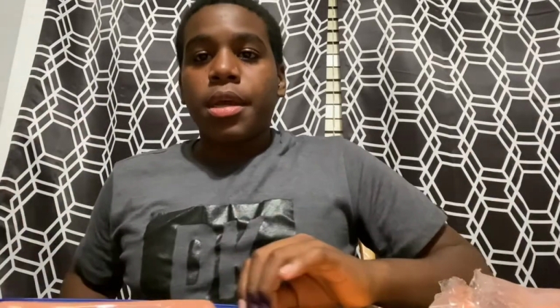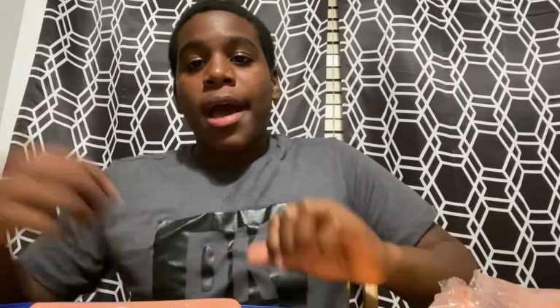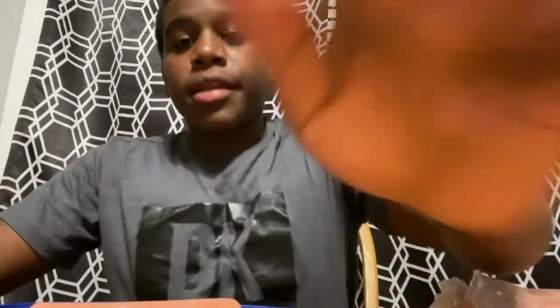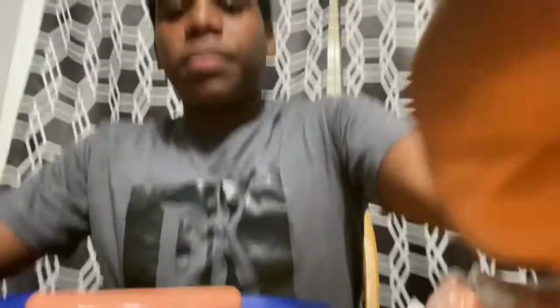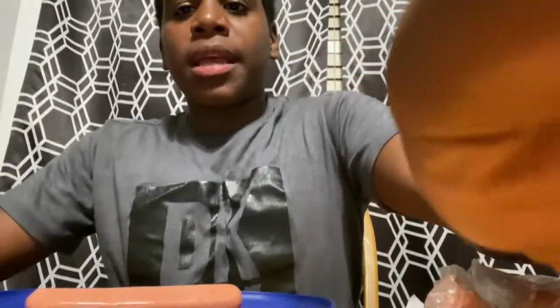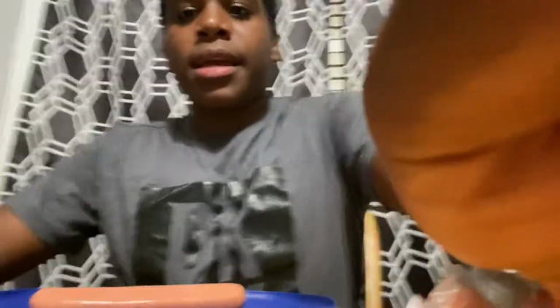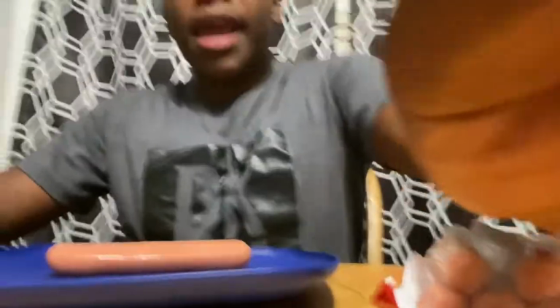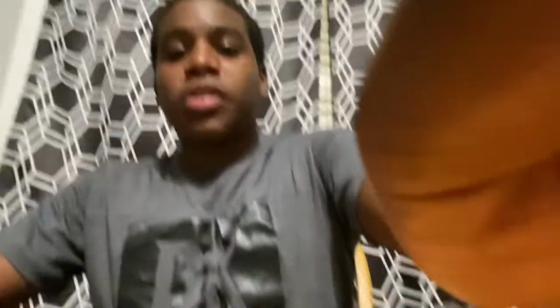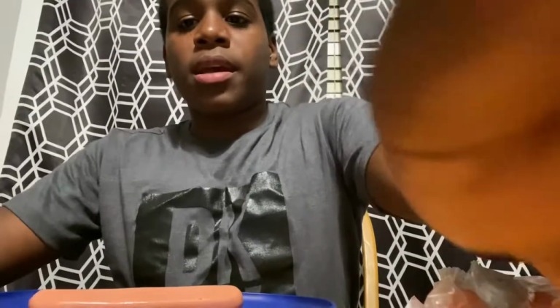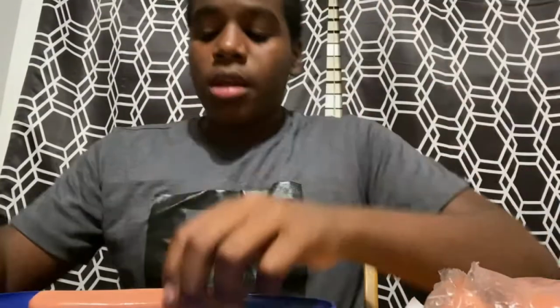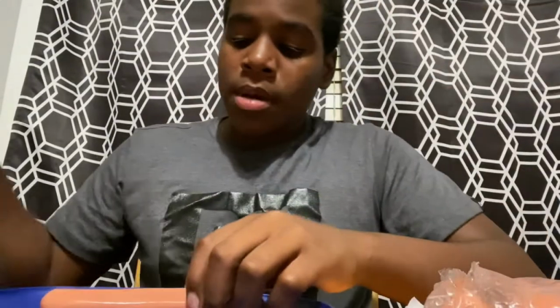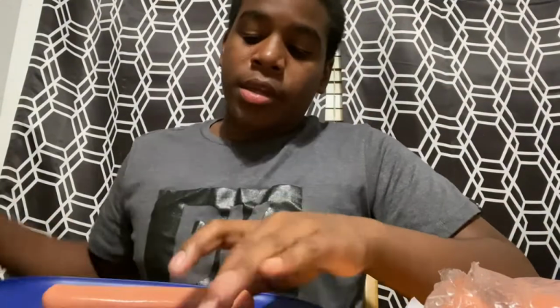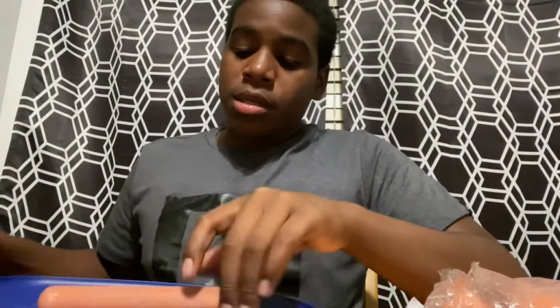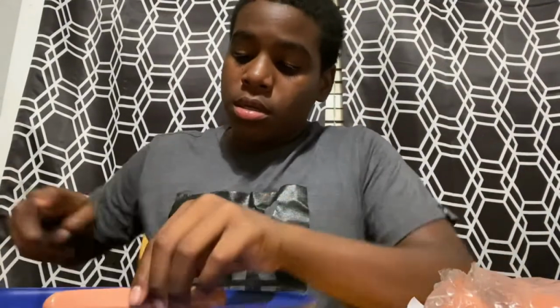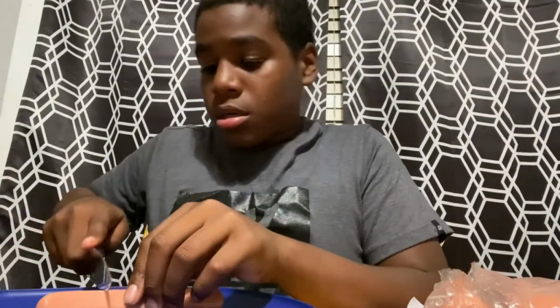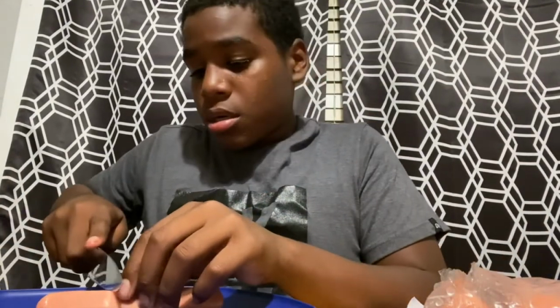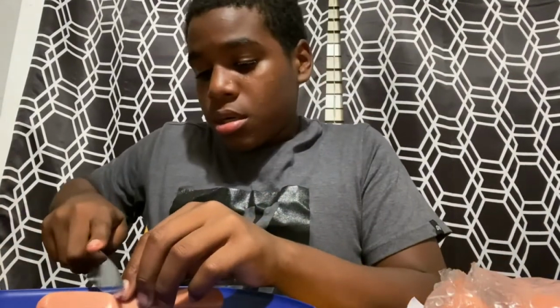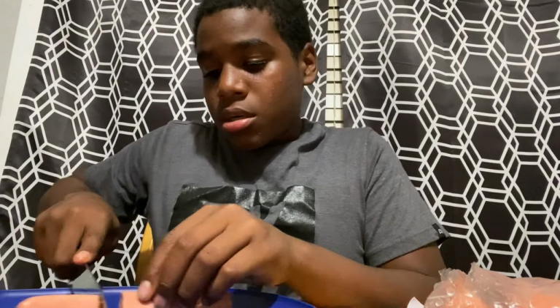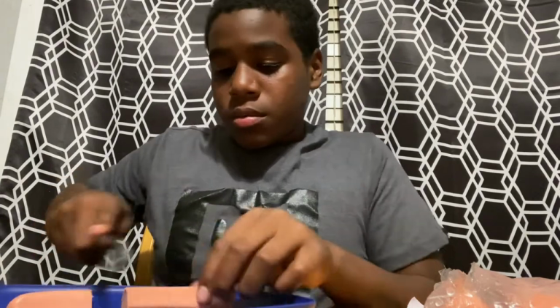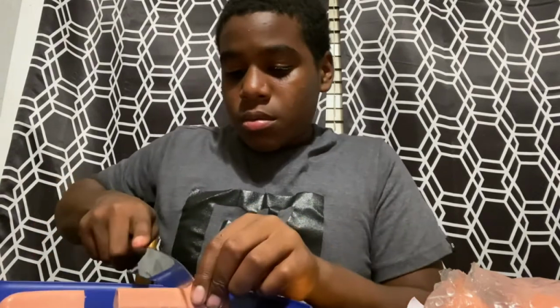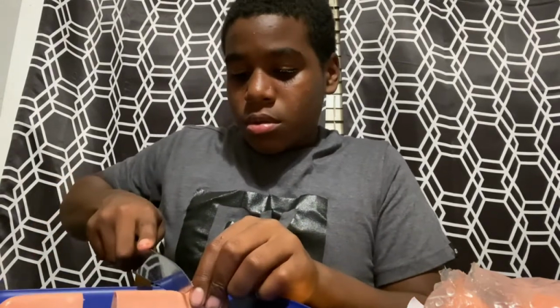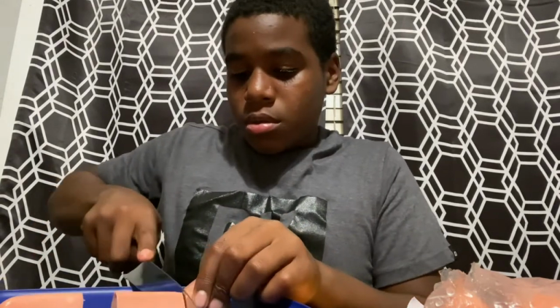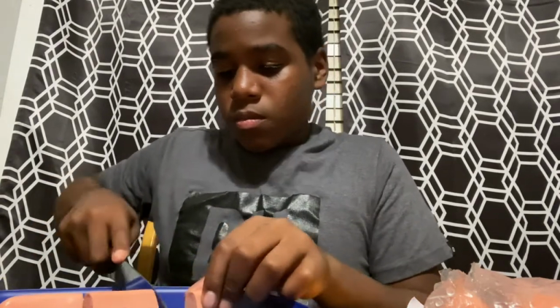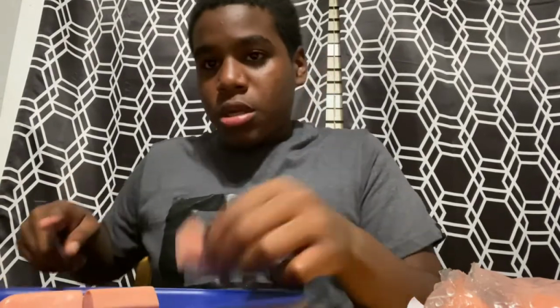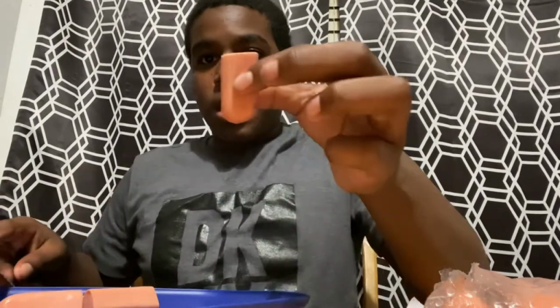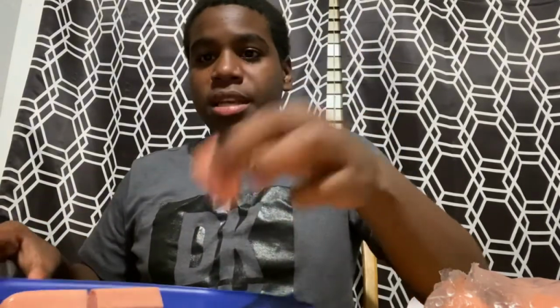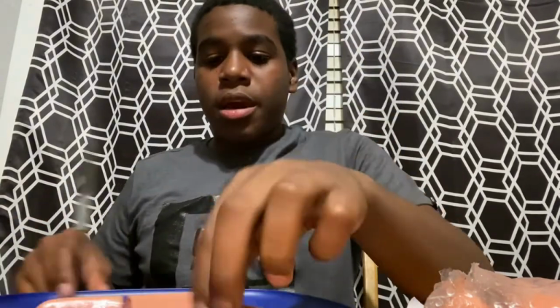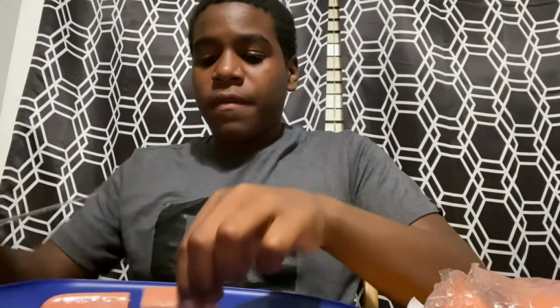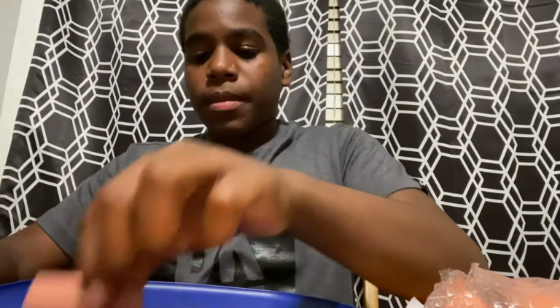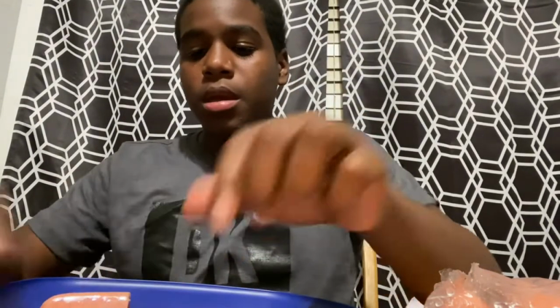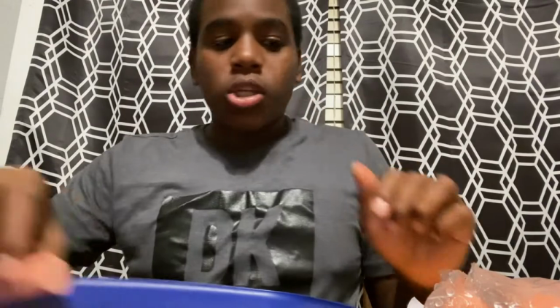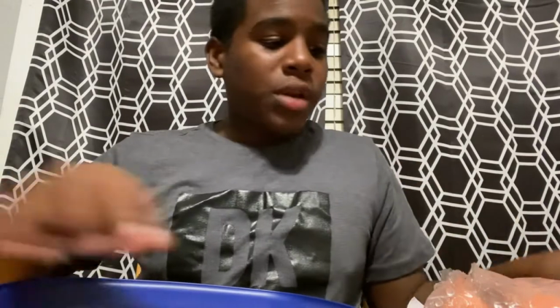I'll cut them in thirds, because I think cutting in half is too big. So I'm gonna cut it in thirds. These are good enough, so once you do that...